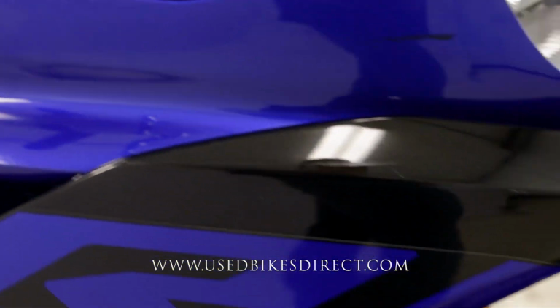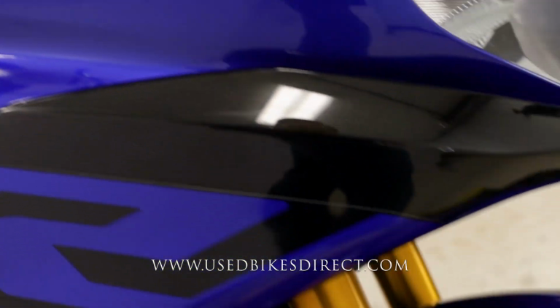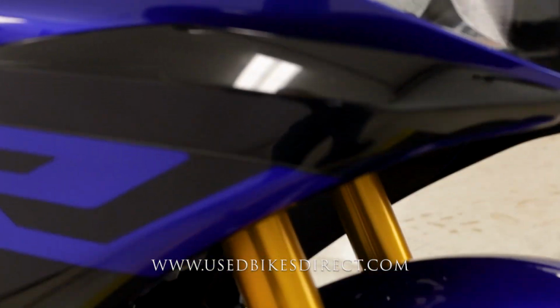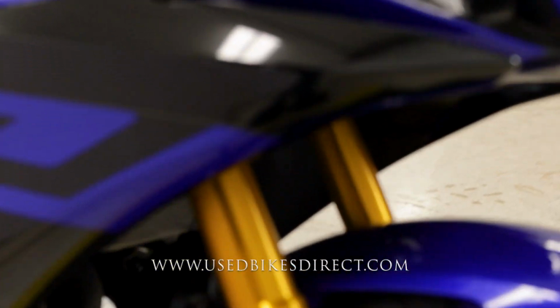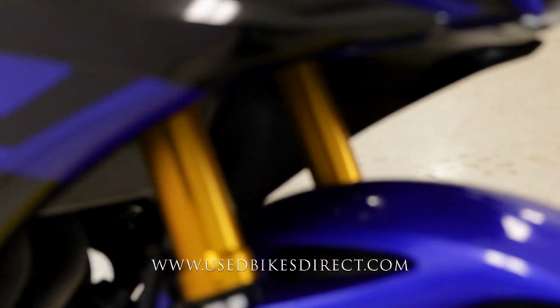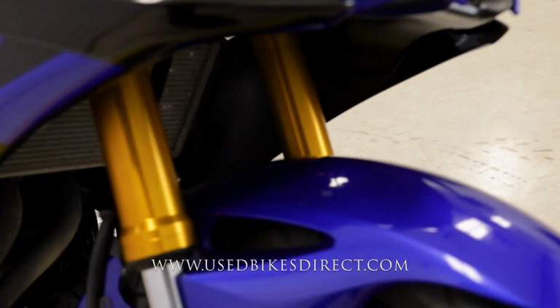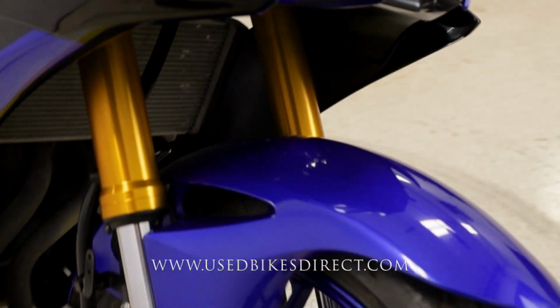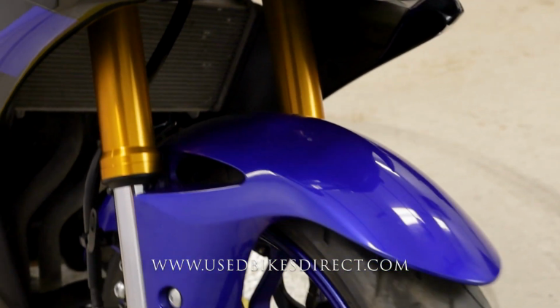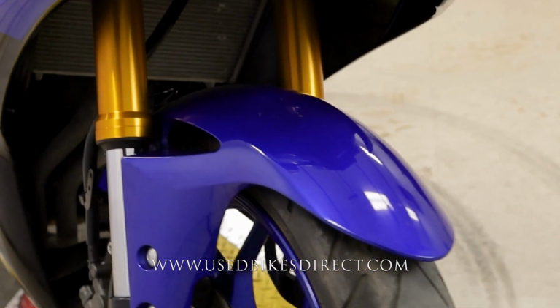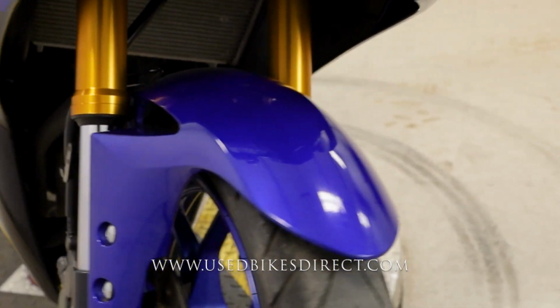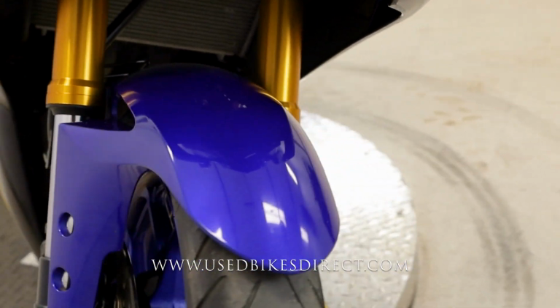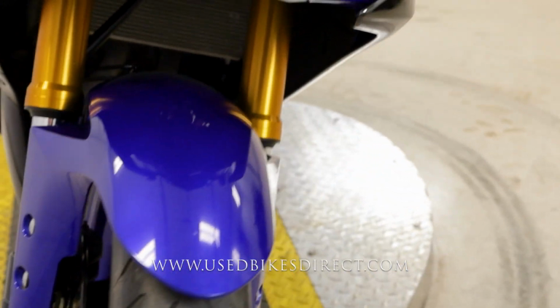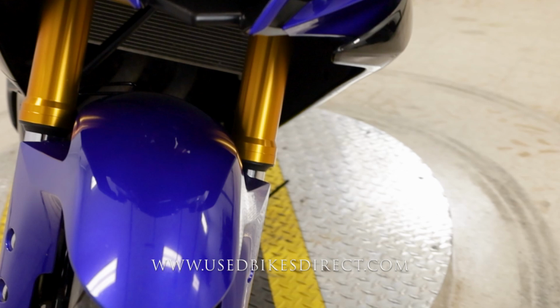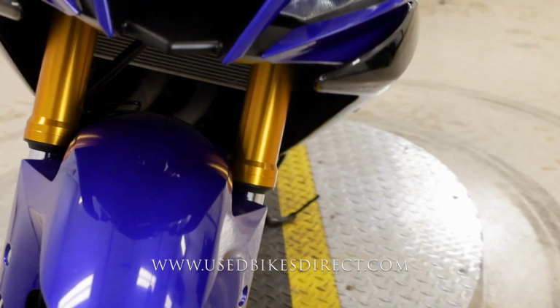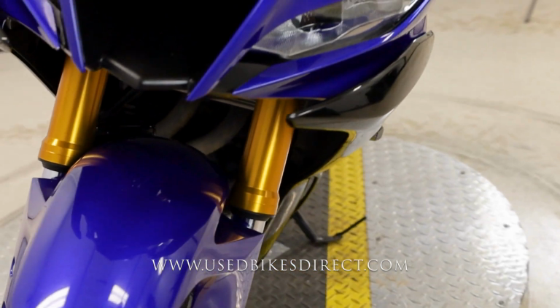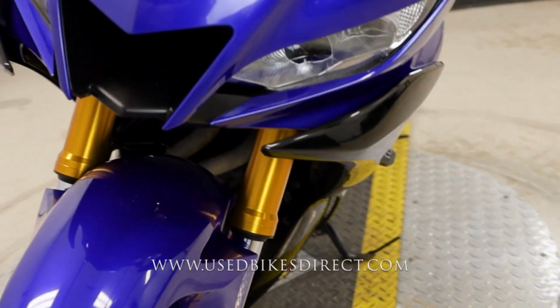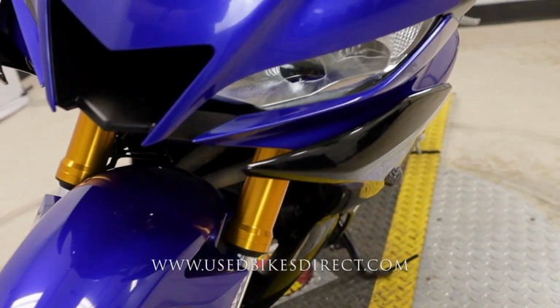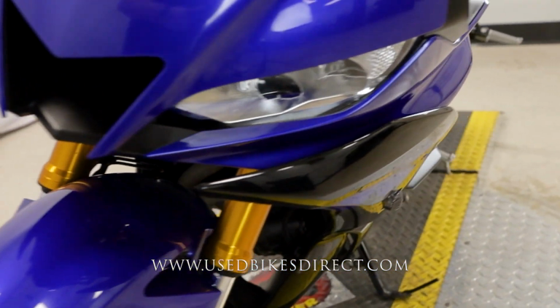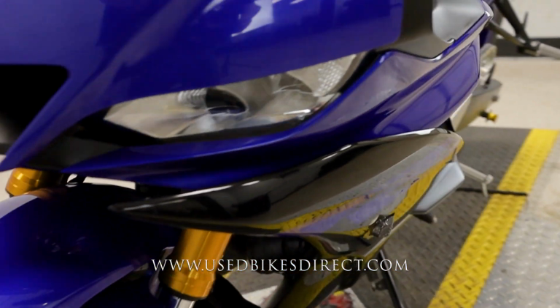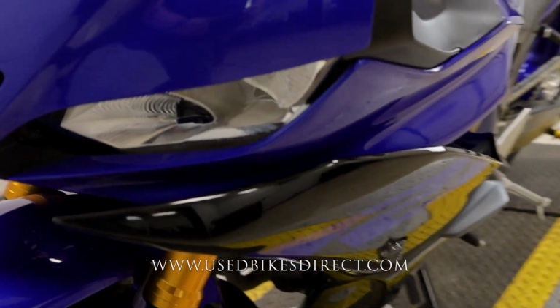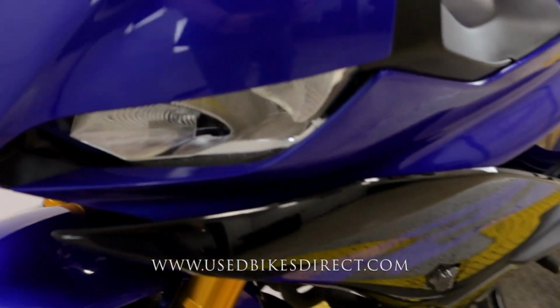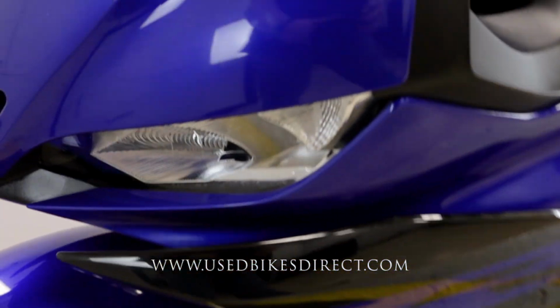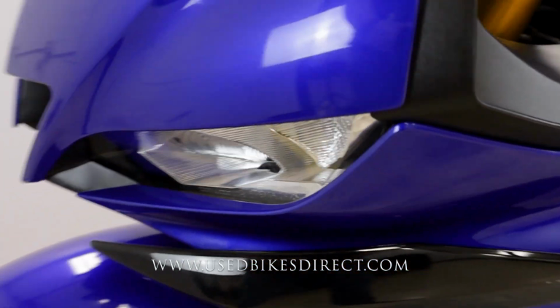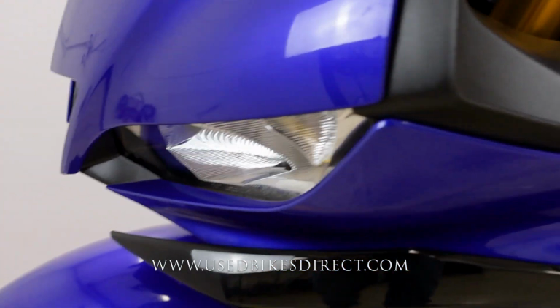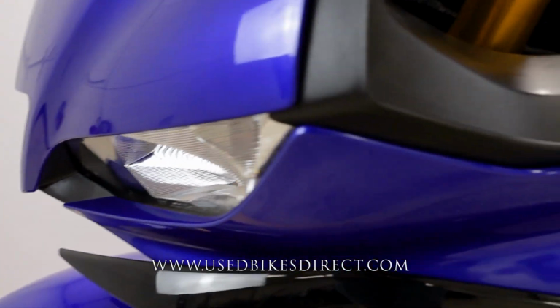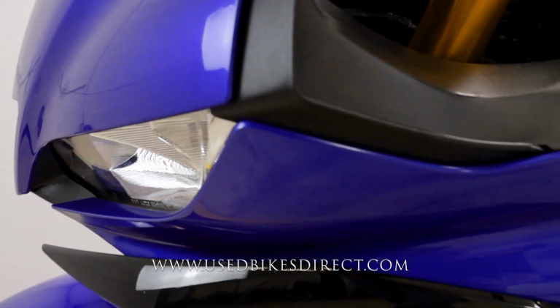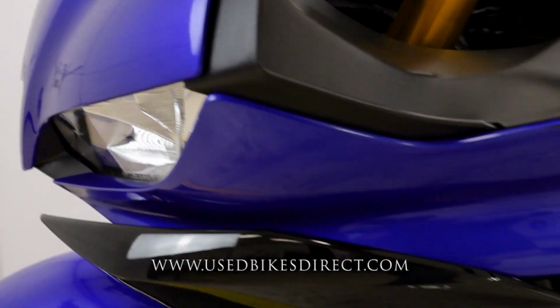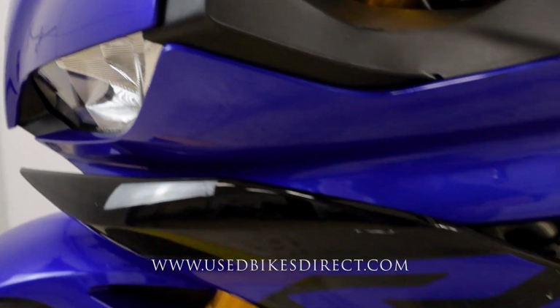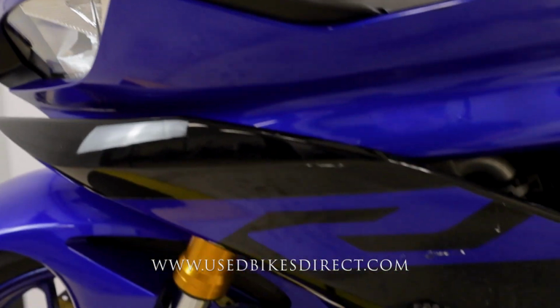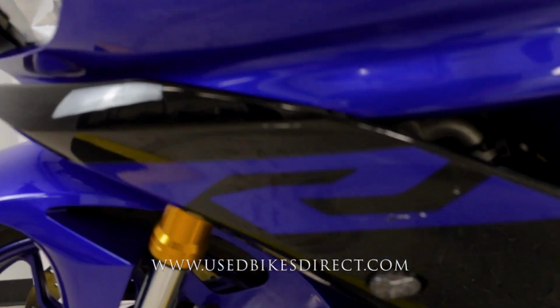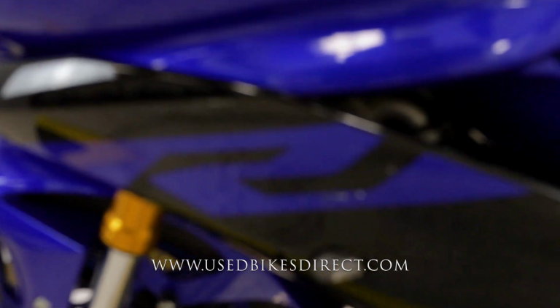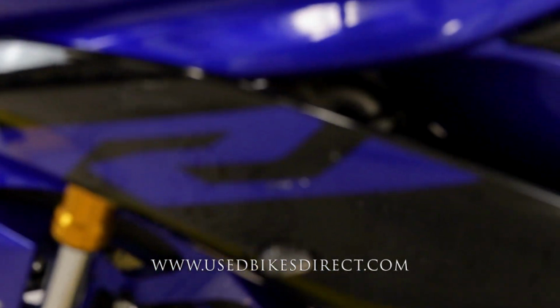This is all purely cosmetic and doesn't affect the function of the motorcycle whatsoever. But worth noting that the side stand is bent, so you'll notice that it leans over more than normal.